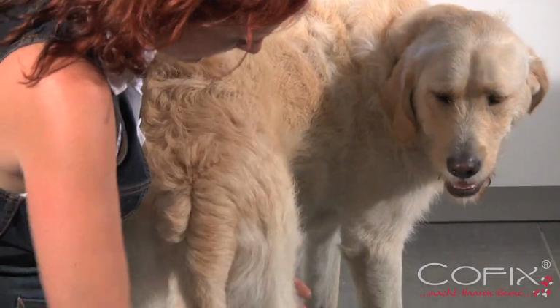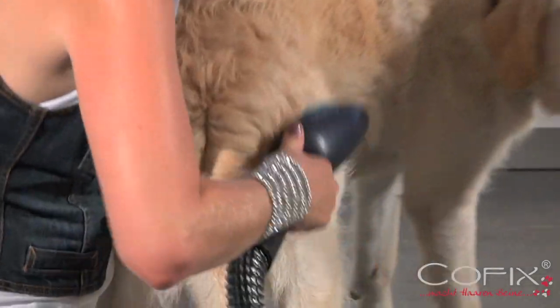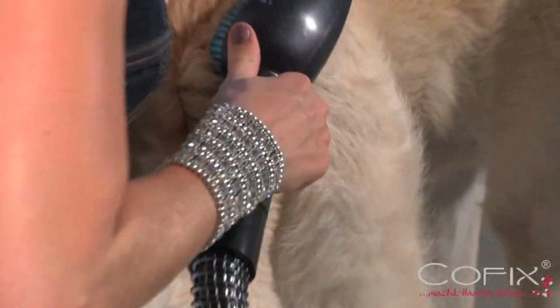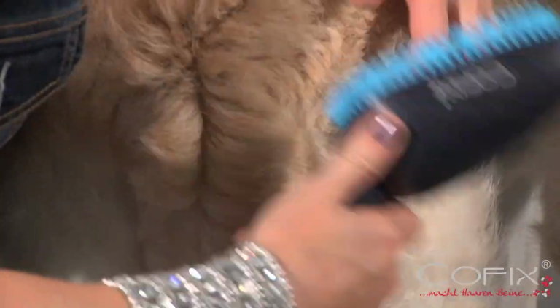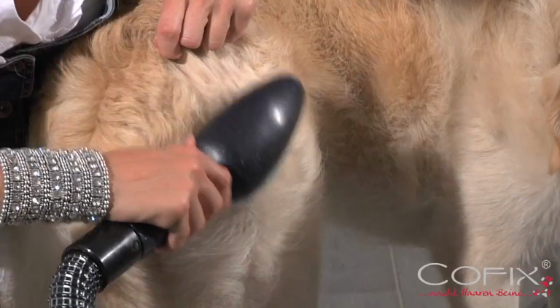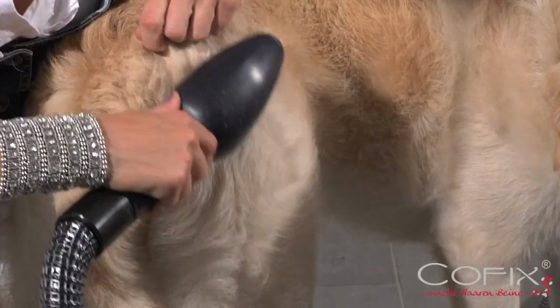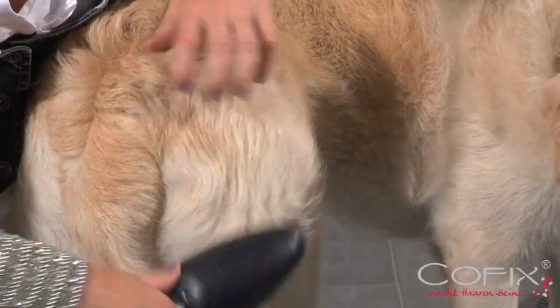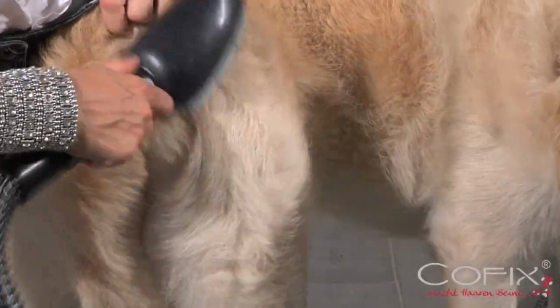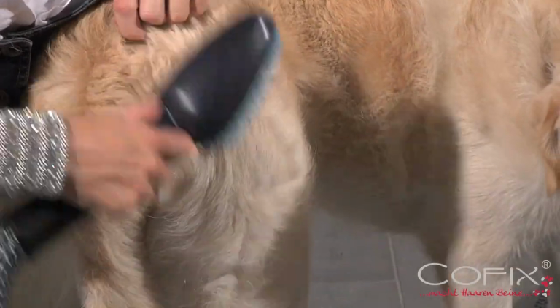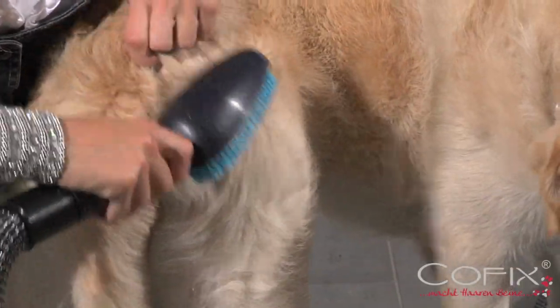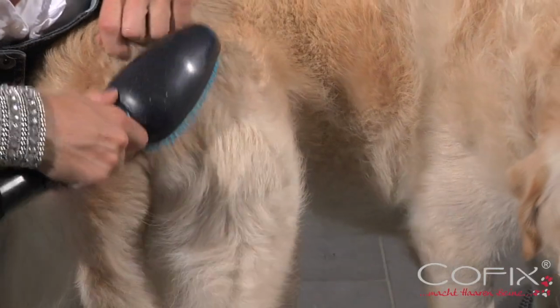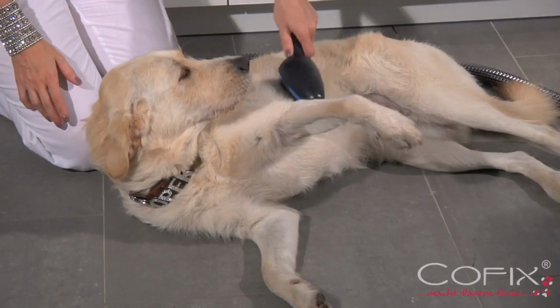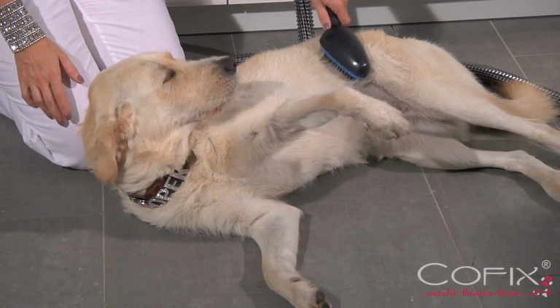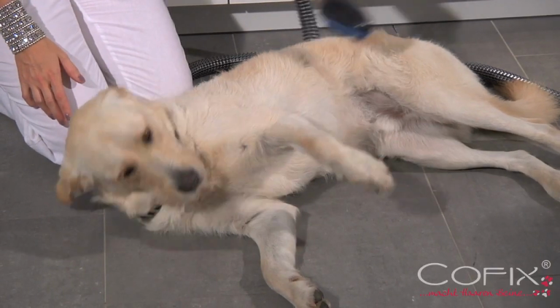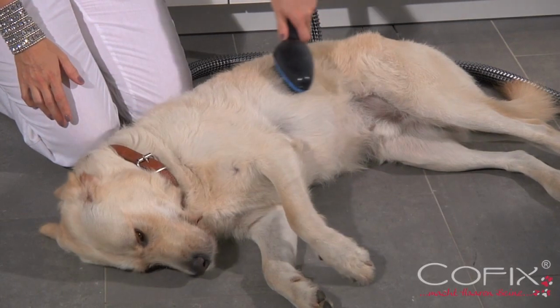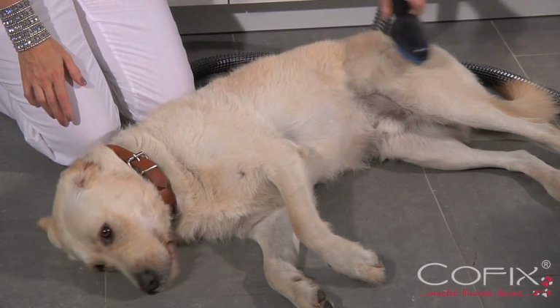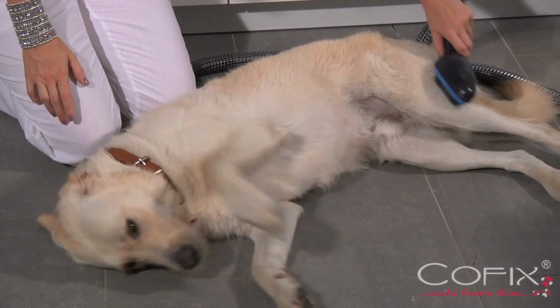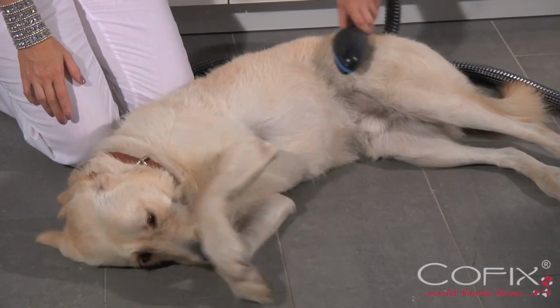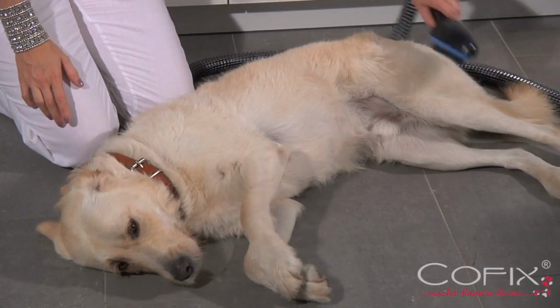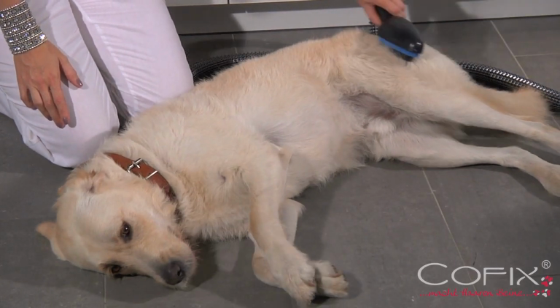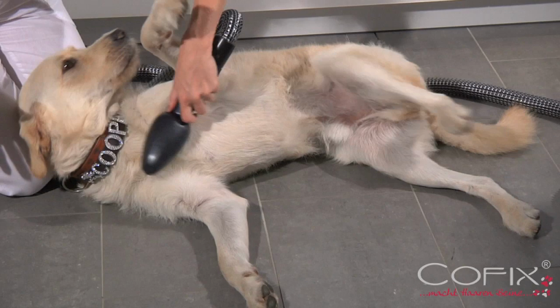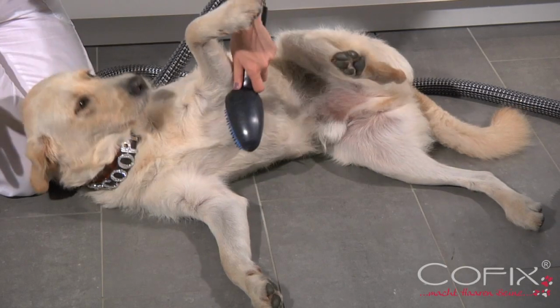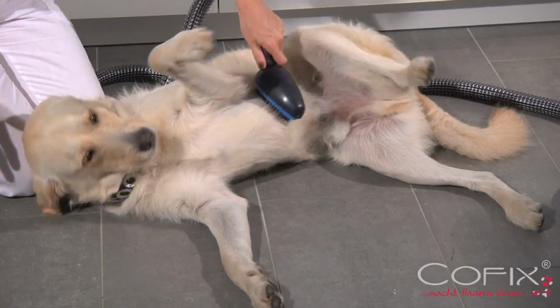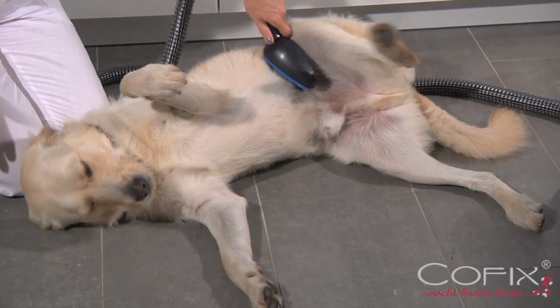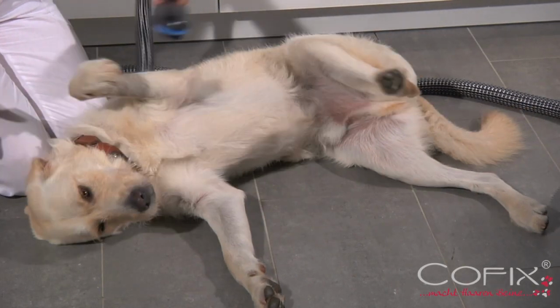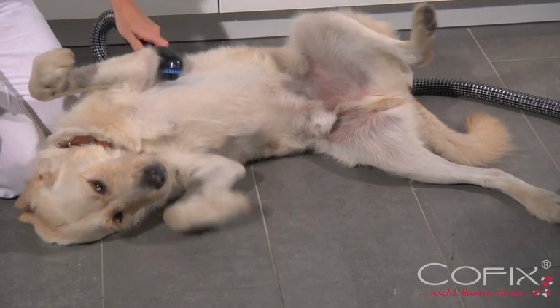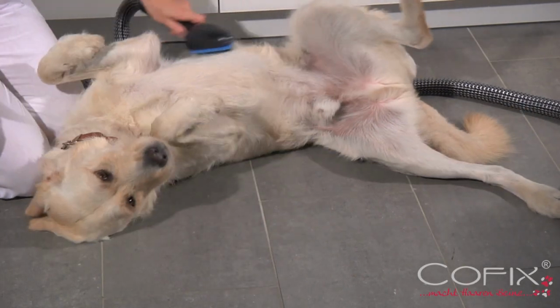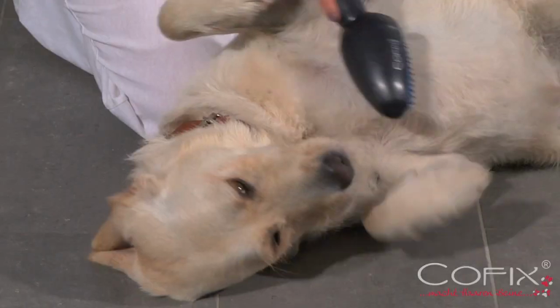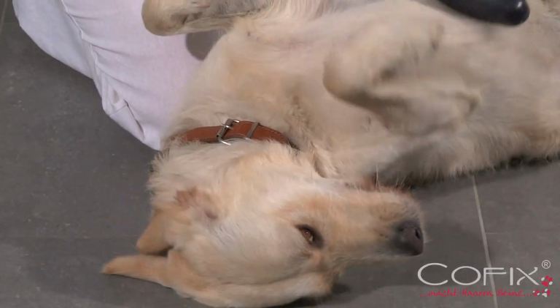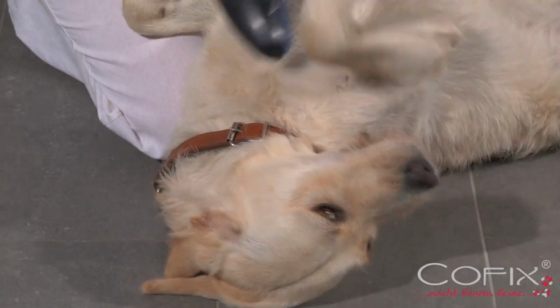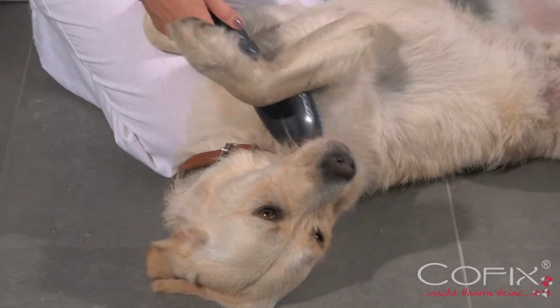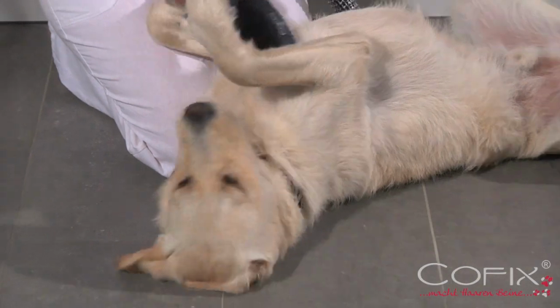You will soon notice the benefits of using COFIX on a regular basis and how much your dog loves the new grooming experience. Dogs really enjoy the COFIX coat treatment, as their reactions clearly show.